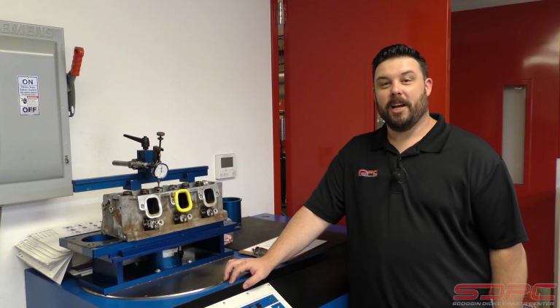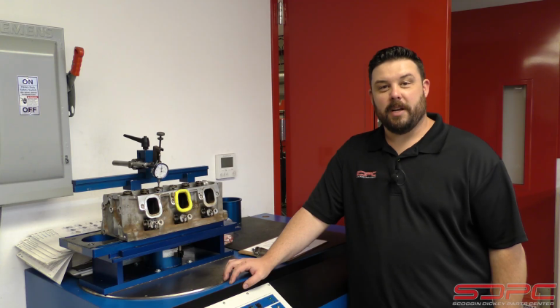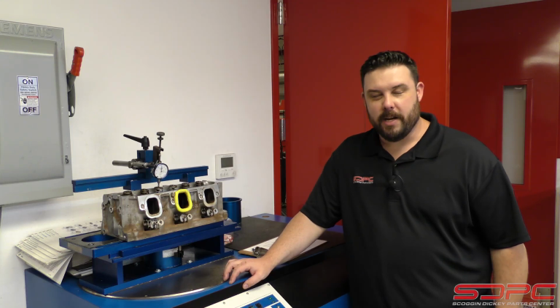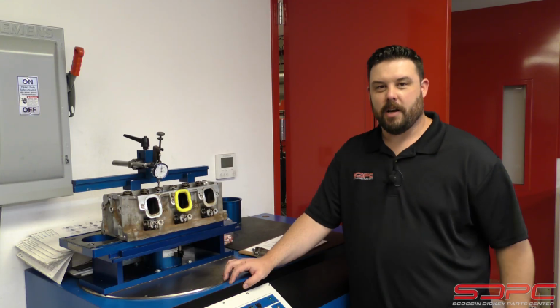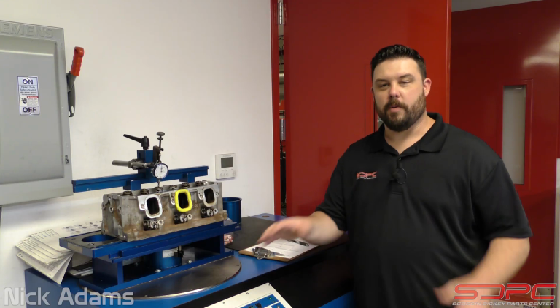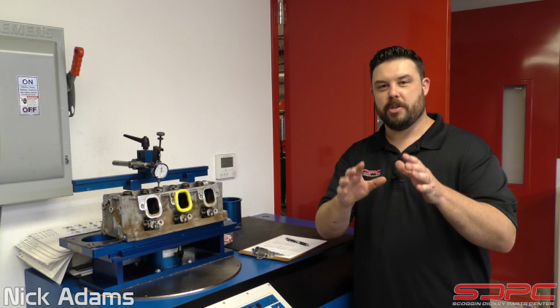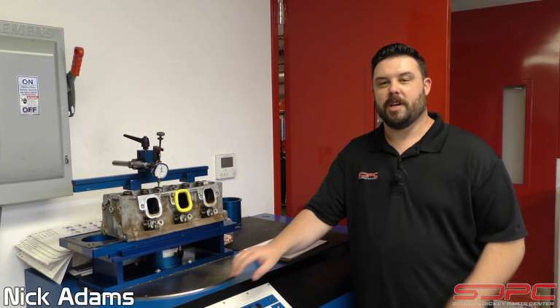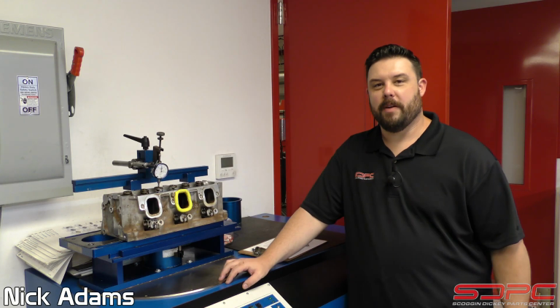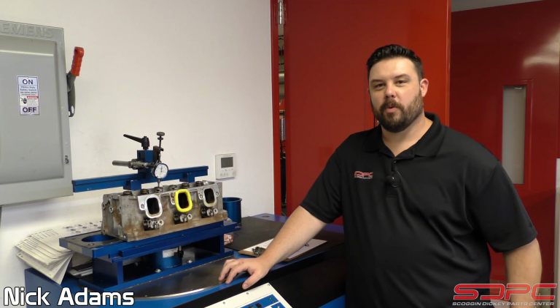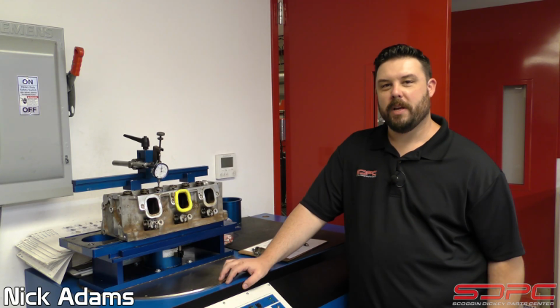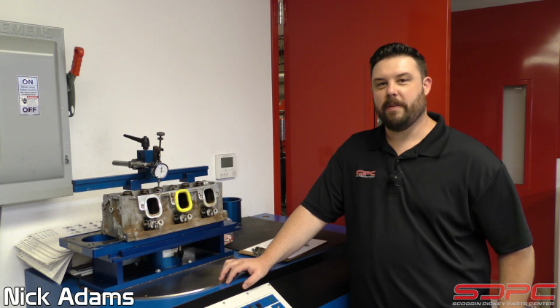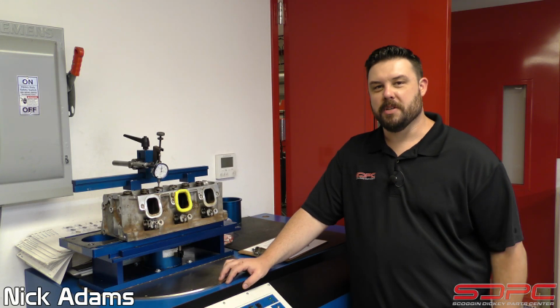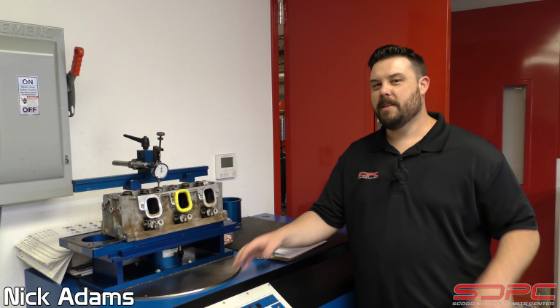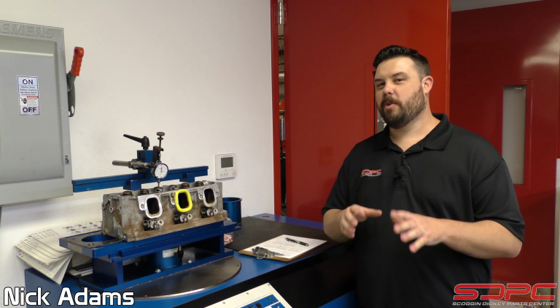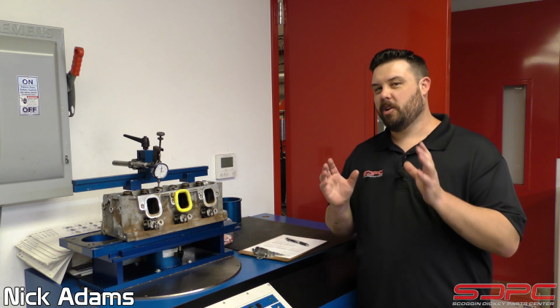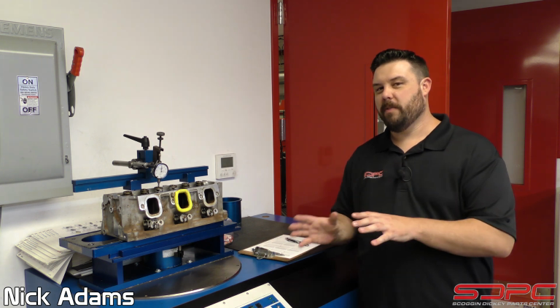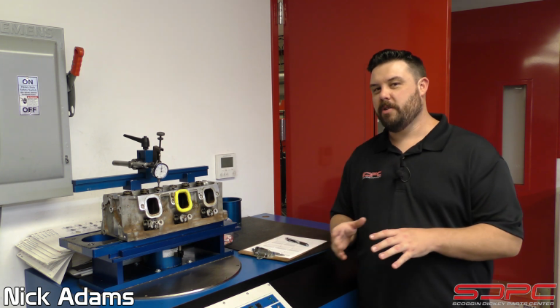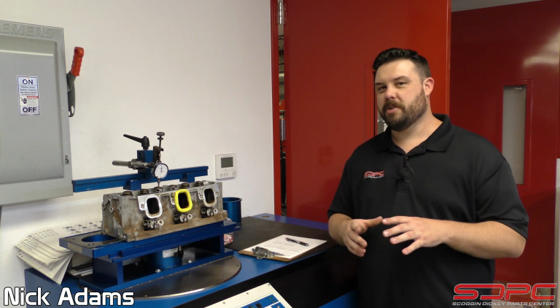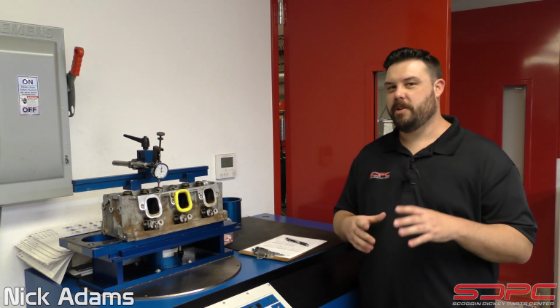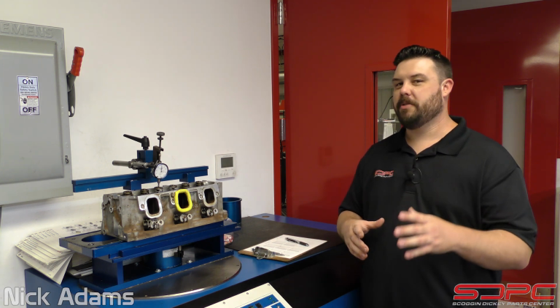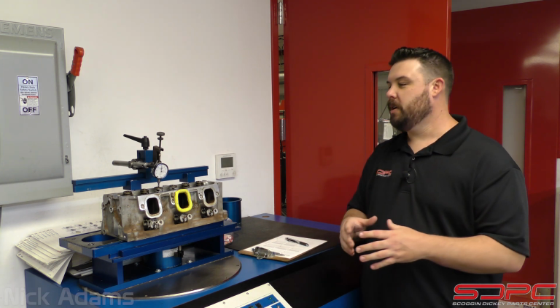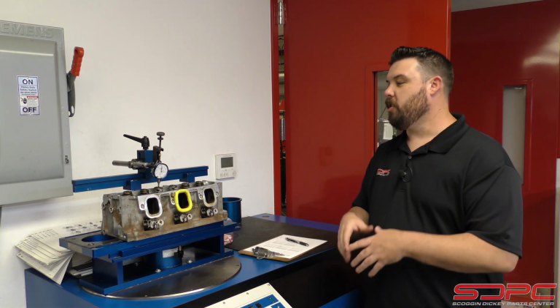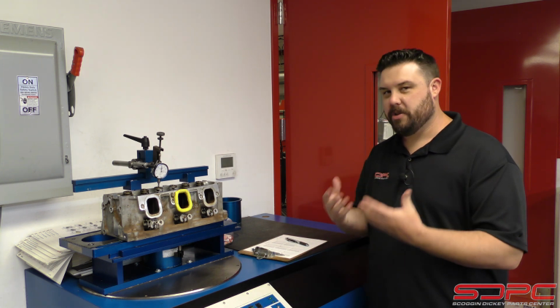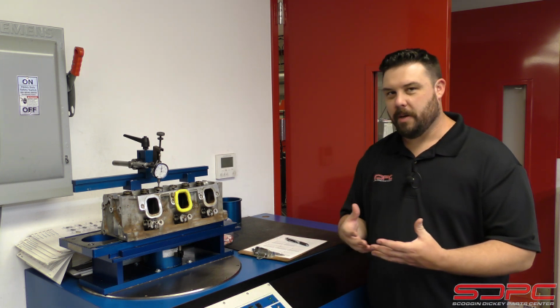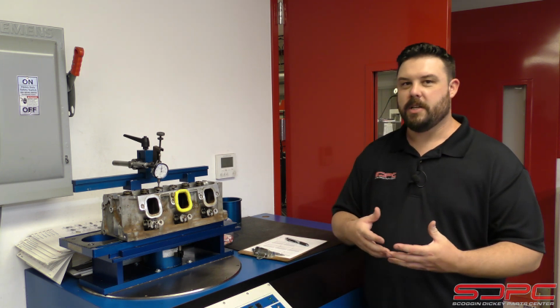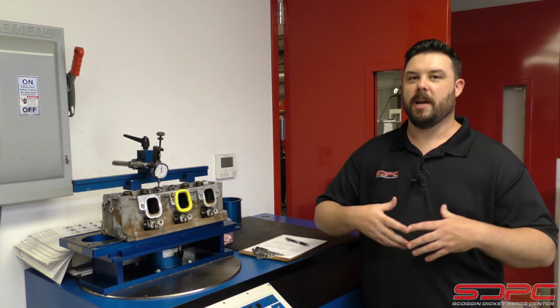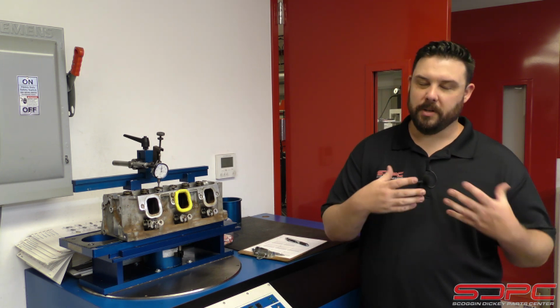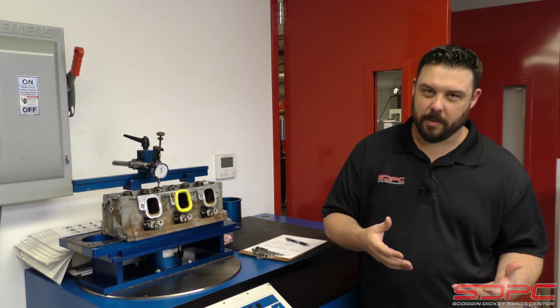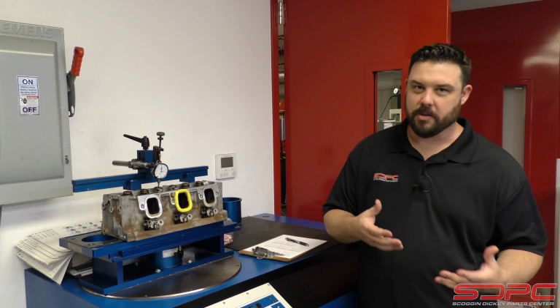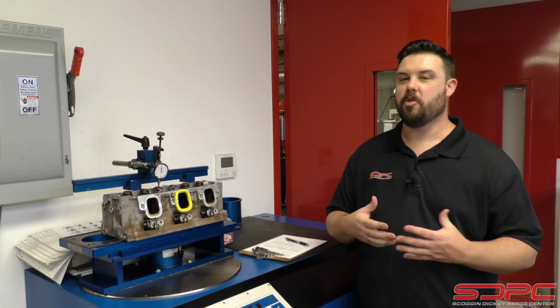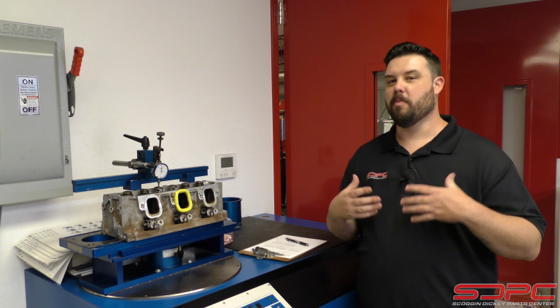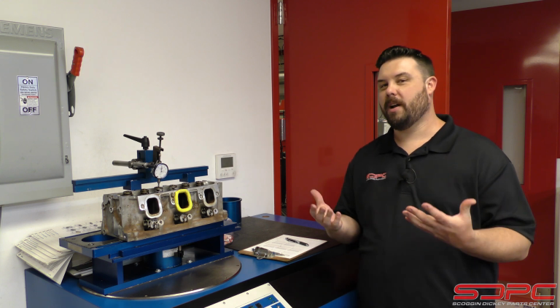Hello everybody, Nick here at Skog & Dickie. We appreciate you stopping by for another one of our weekly tech videos. This time we're doing a little bit different — usually we're teaching you how to measure something, teaching you how to build something, or telling you about a new product.